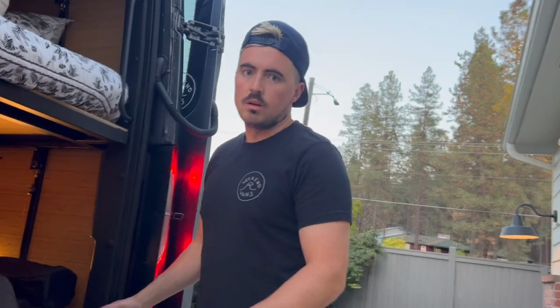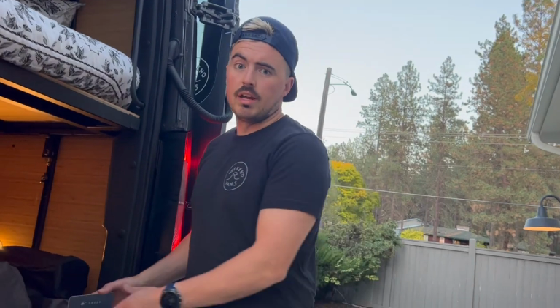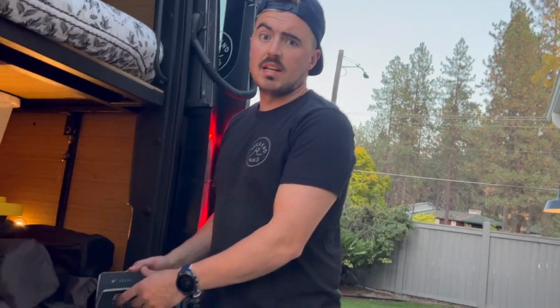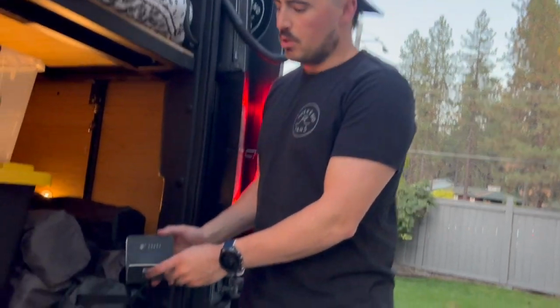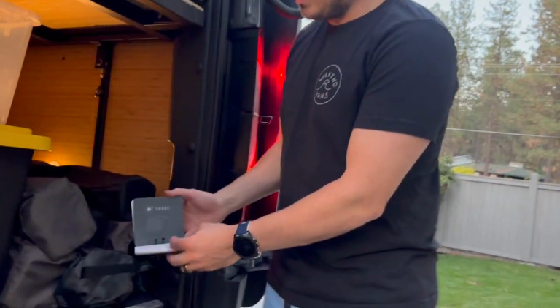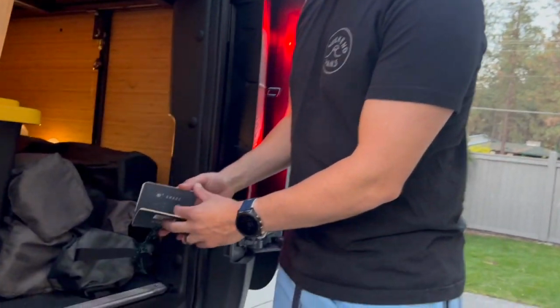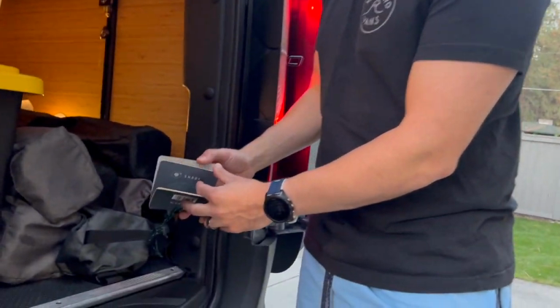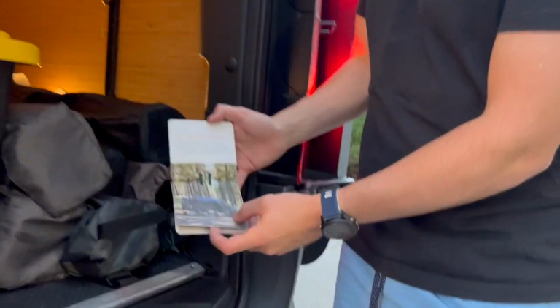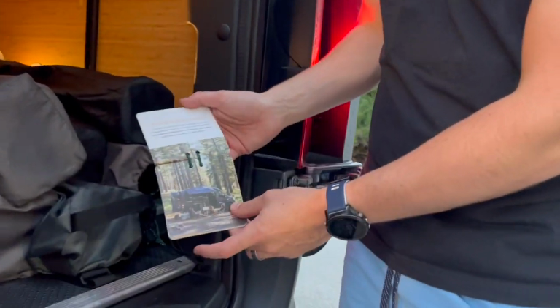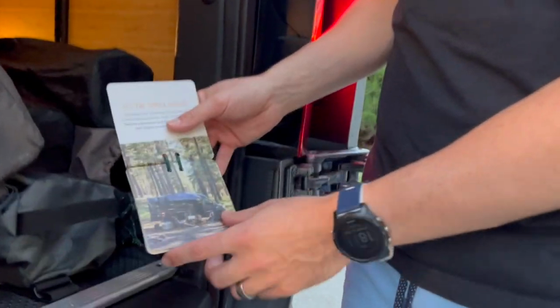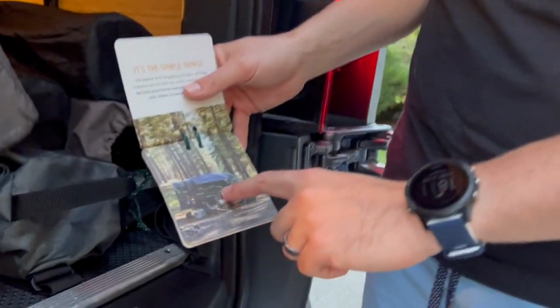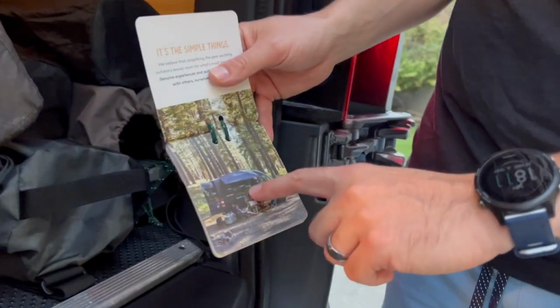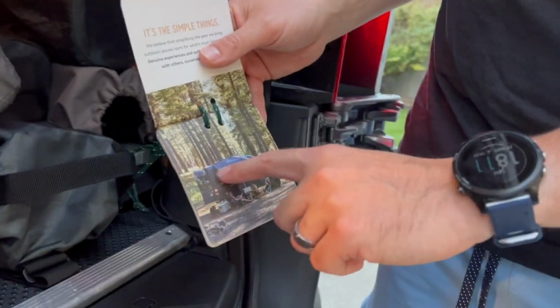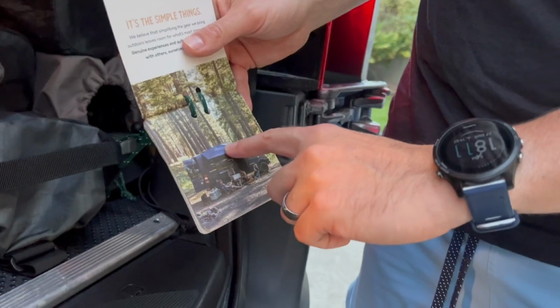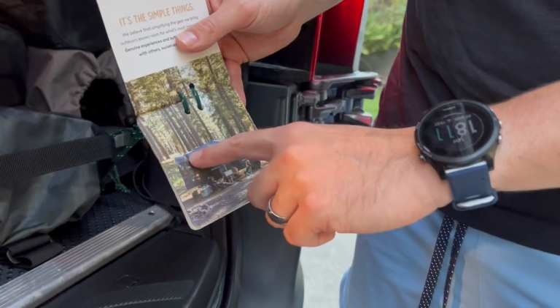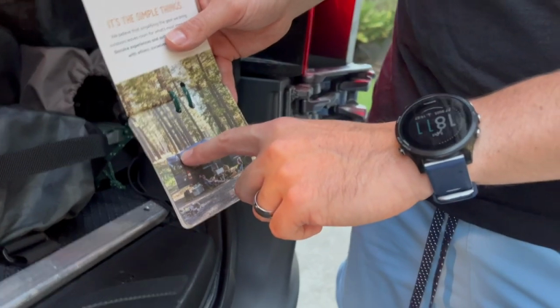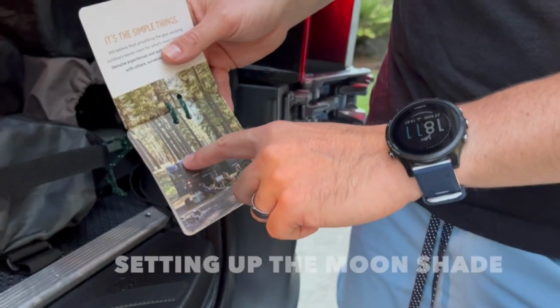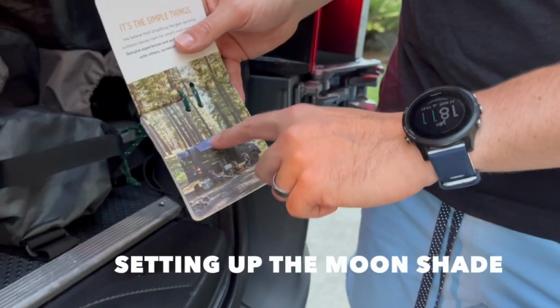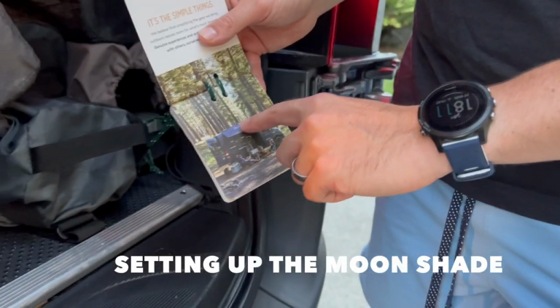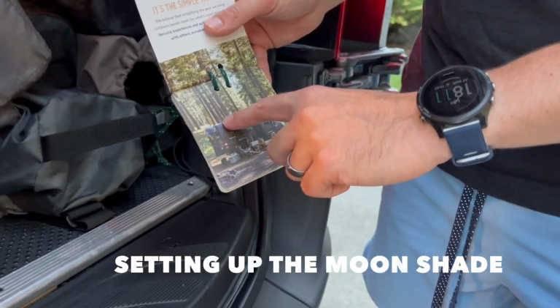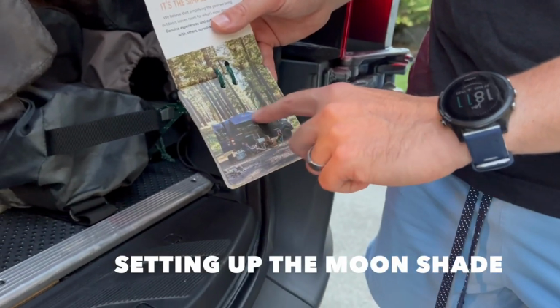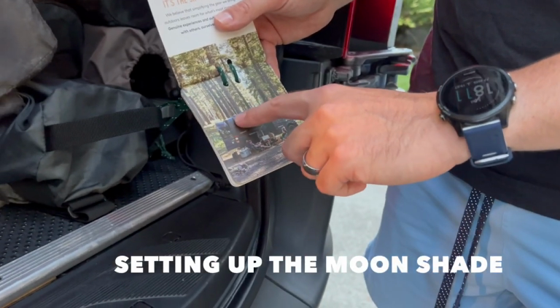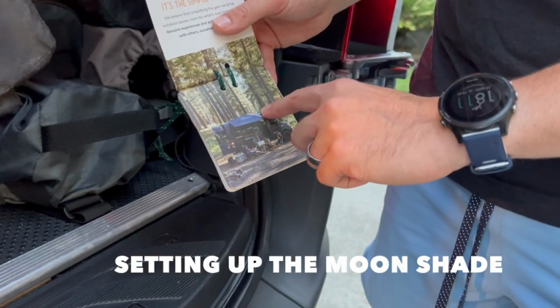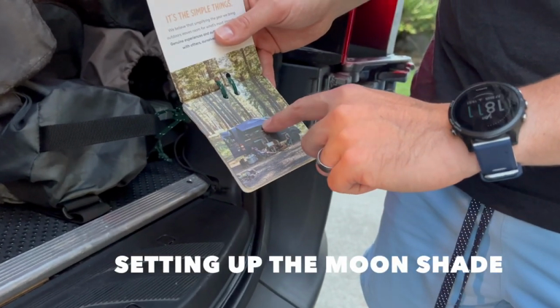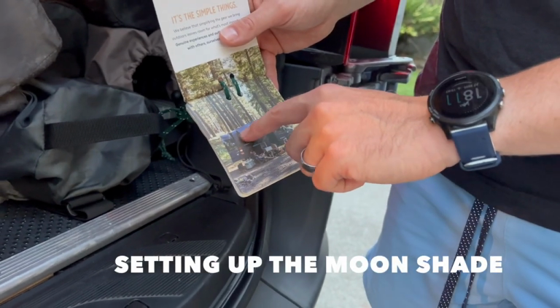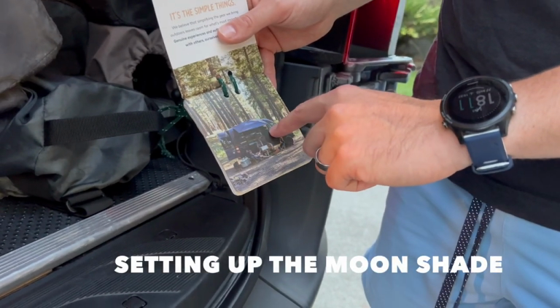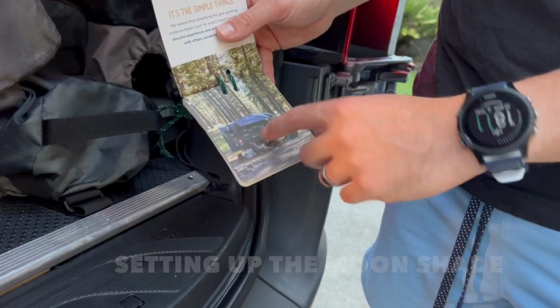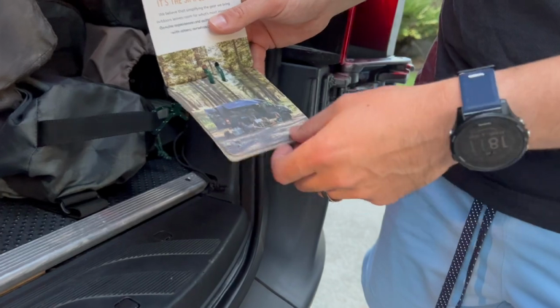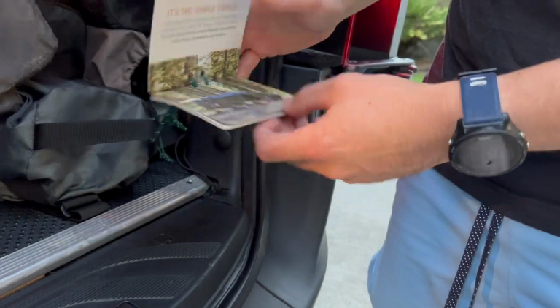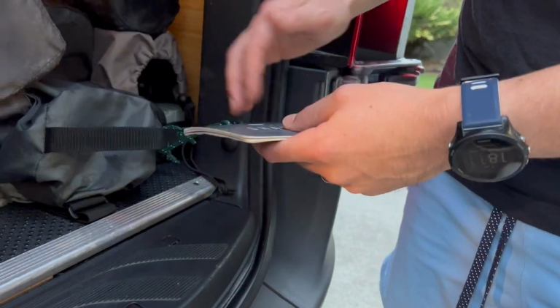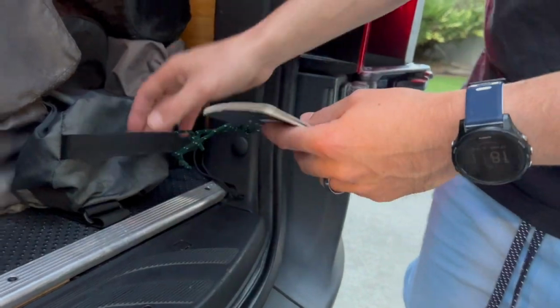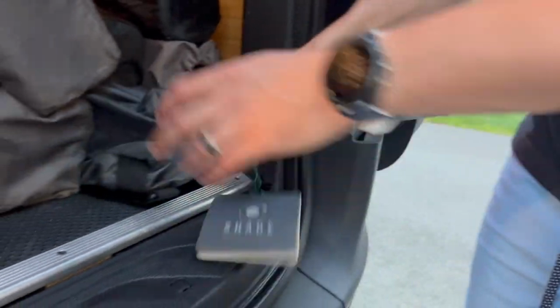I'm going to show you how to set up the moonshade. This is just the awning that goes on the side of the rig. We have two anchors at the top of the rig — I'll show you where those are — but we'll set this up and then show you where to go from there.